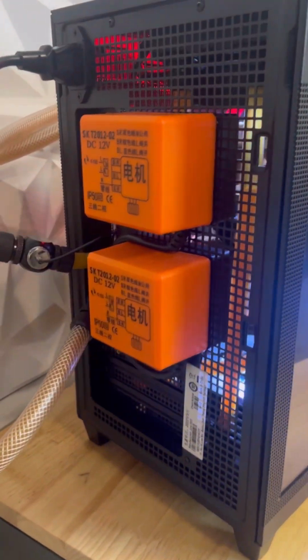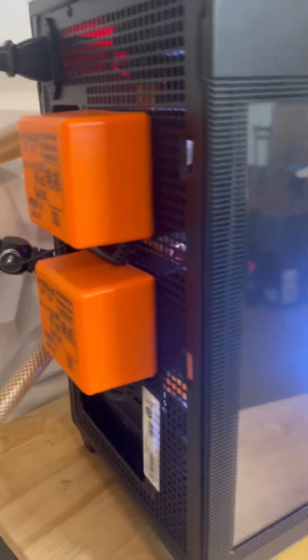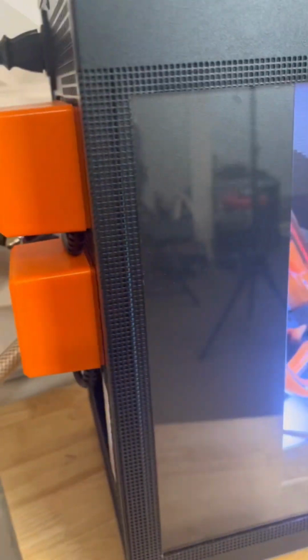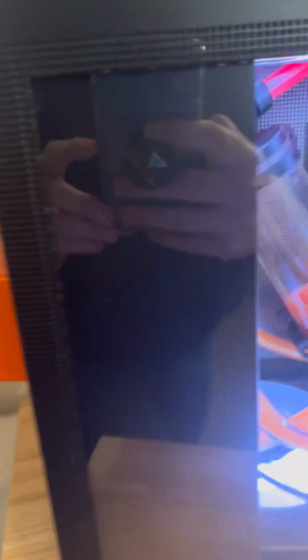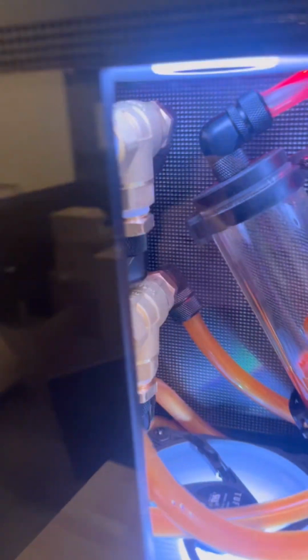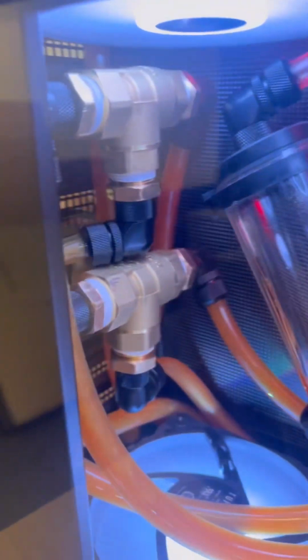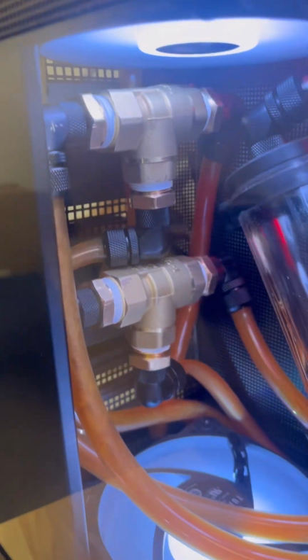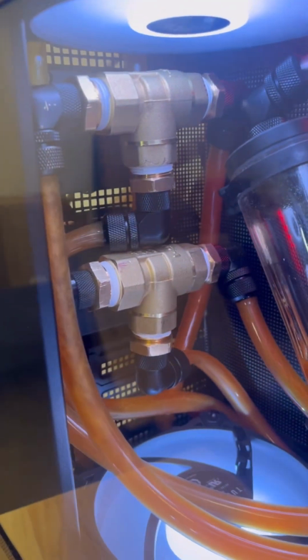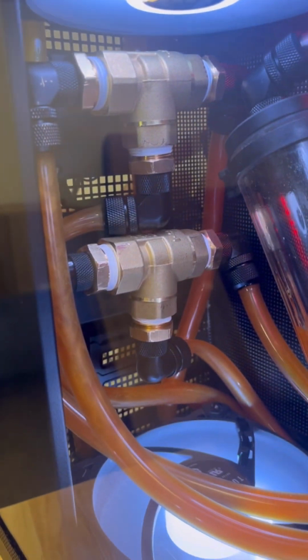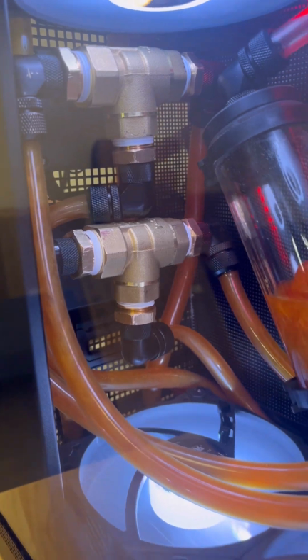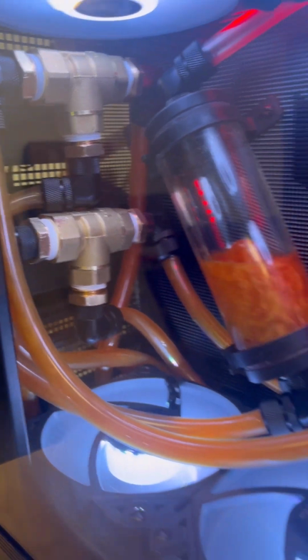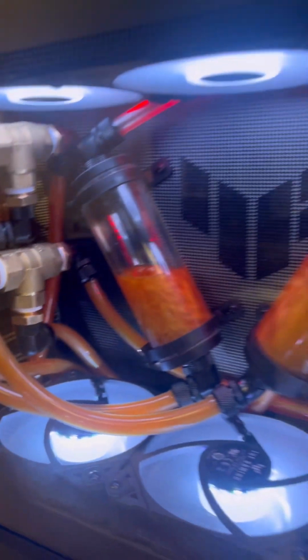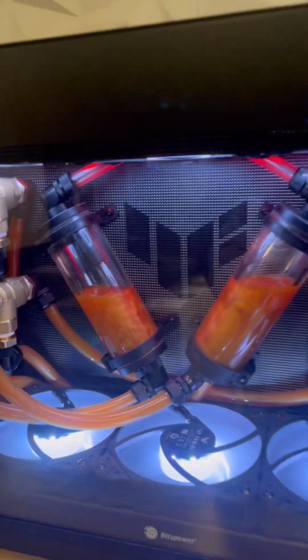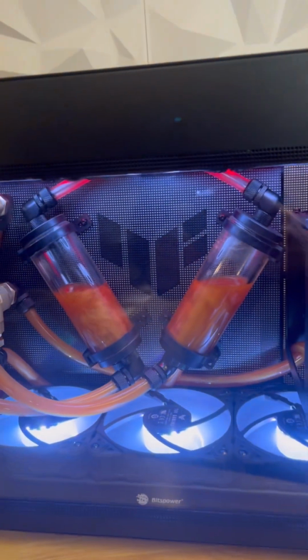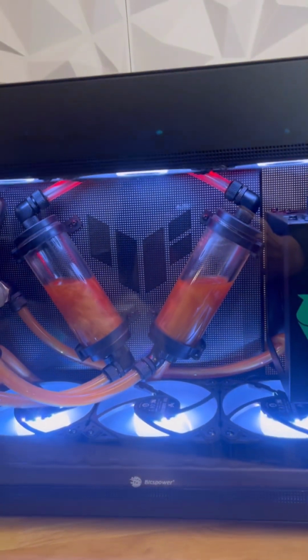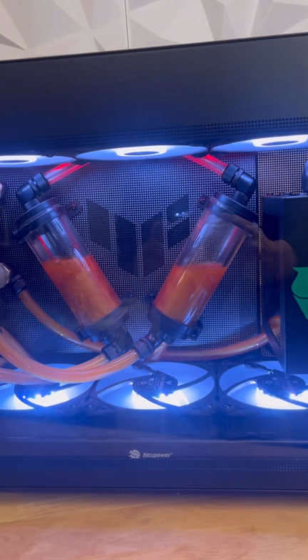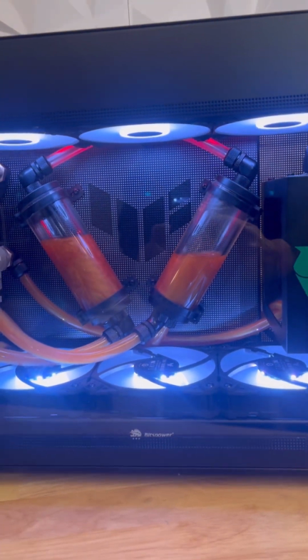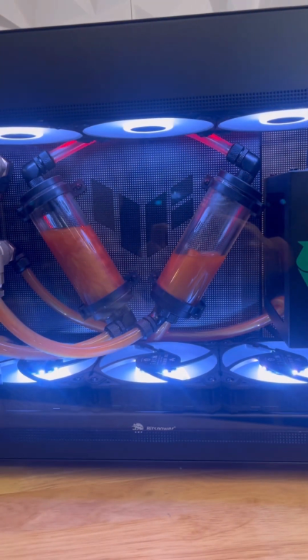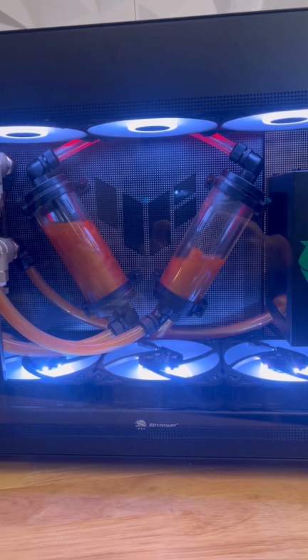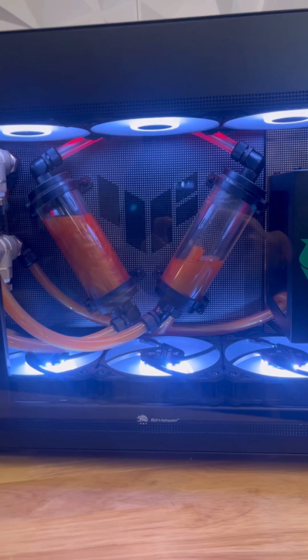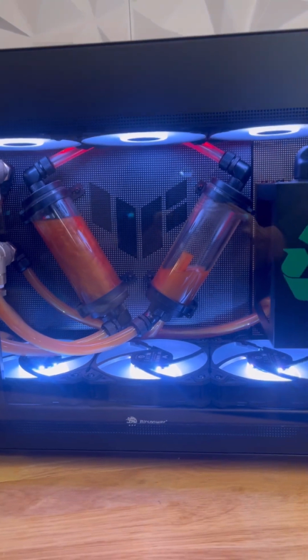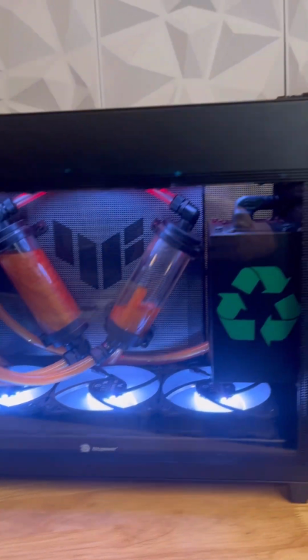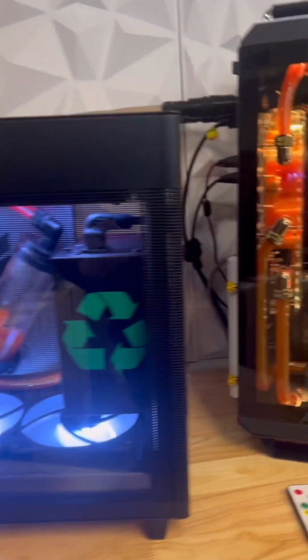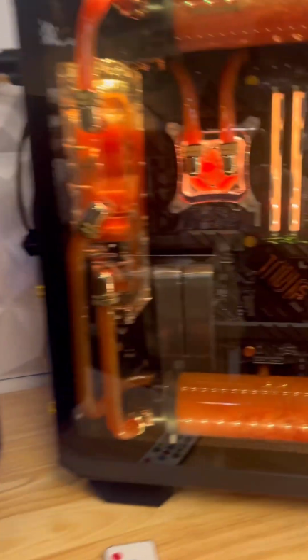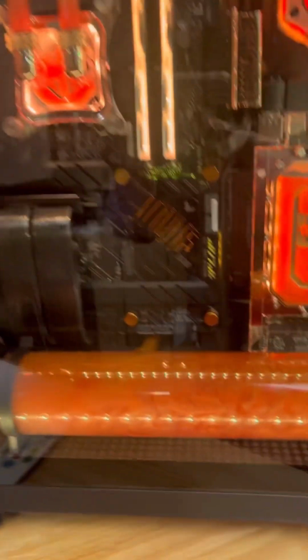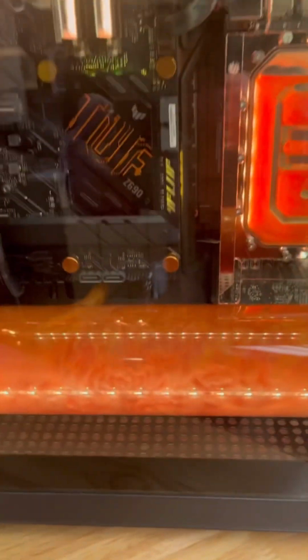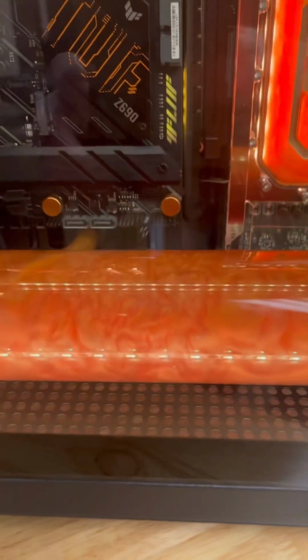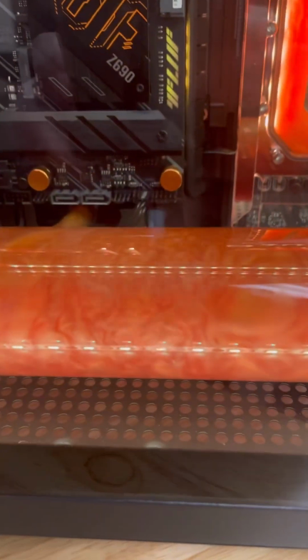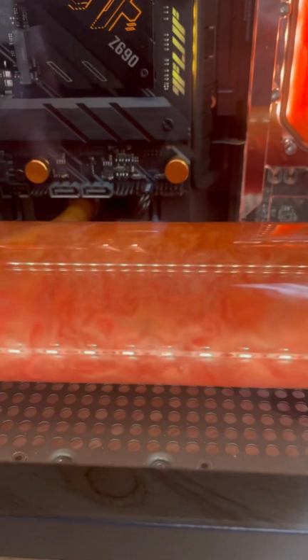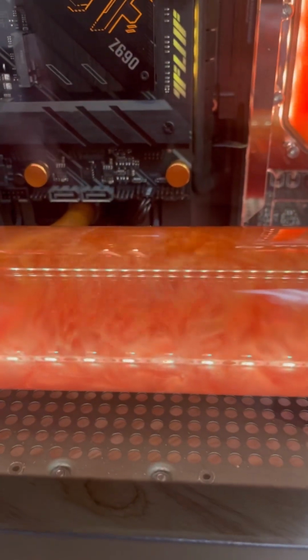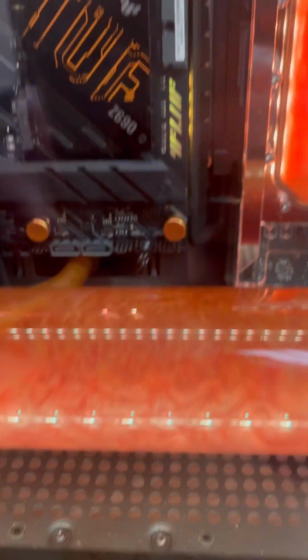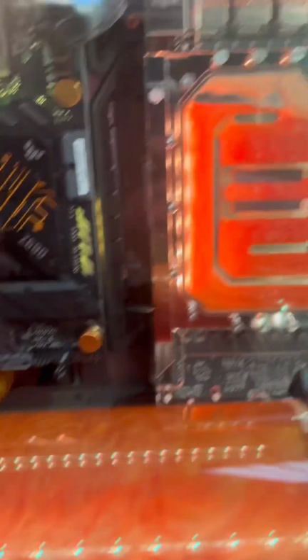These are motor-controlled three-way ball valves. They do produce some noise but it's not completely unpleasant — I do enjoy kind of hearing the mechanics of it working. But in my next build I'll be using different solenoids that are quiet and faster.